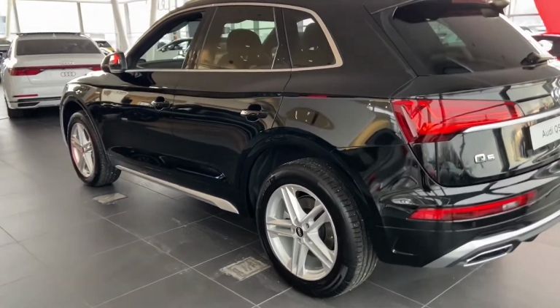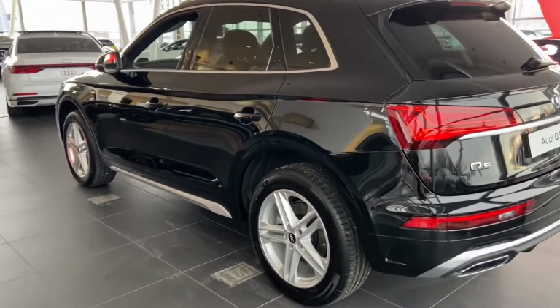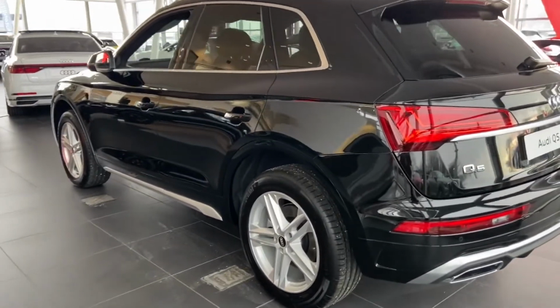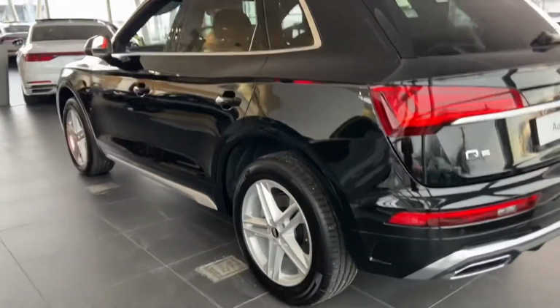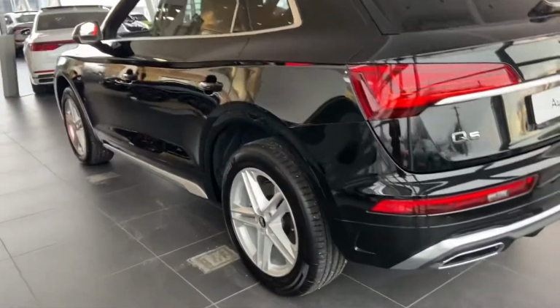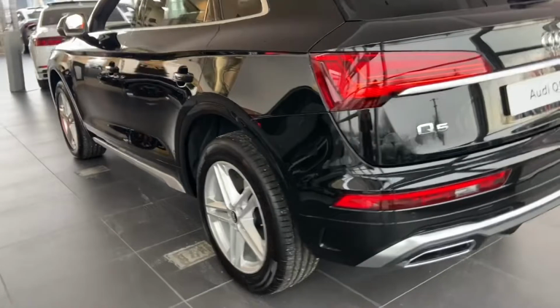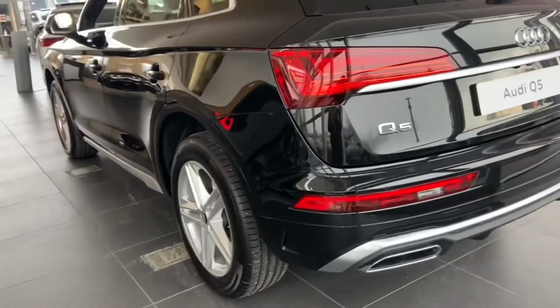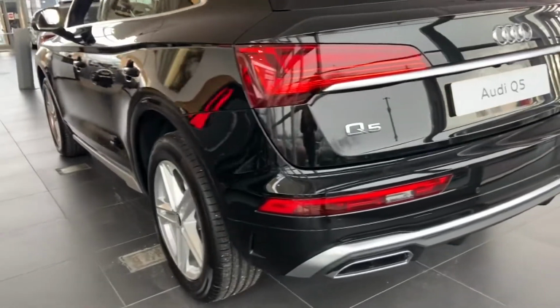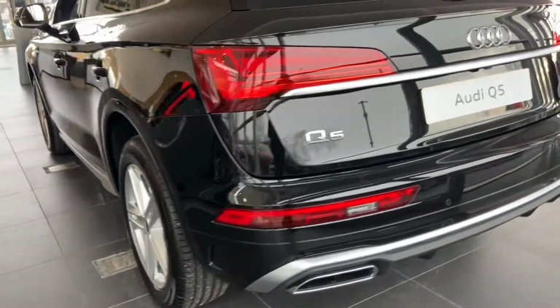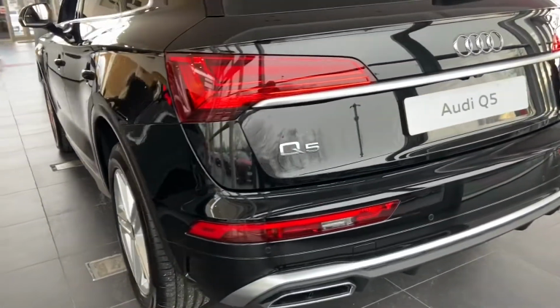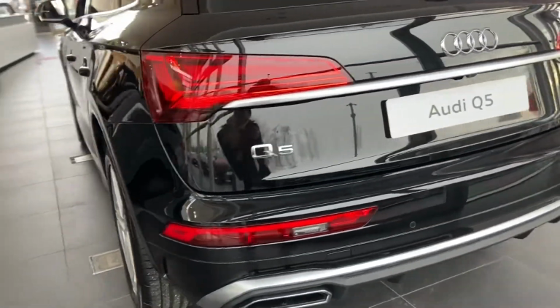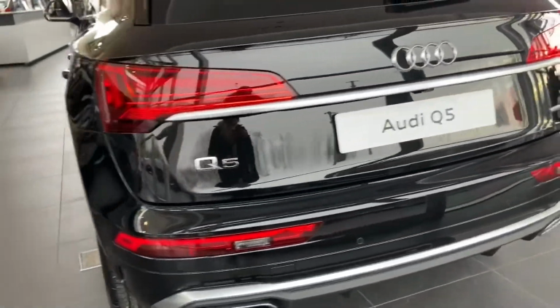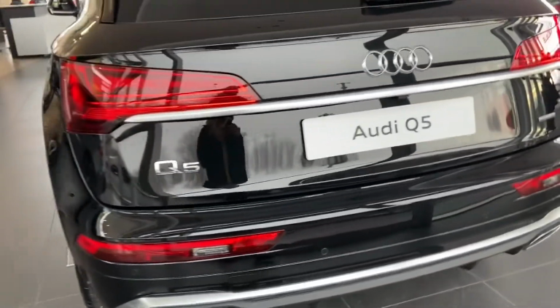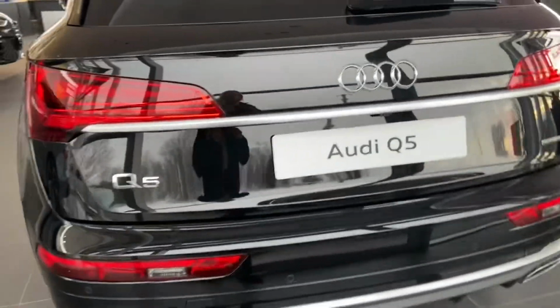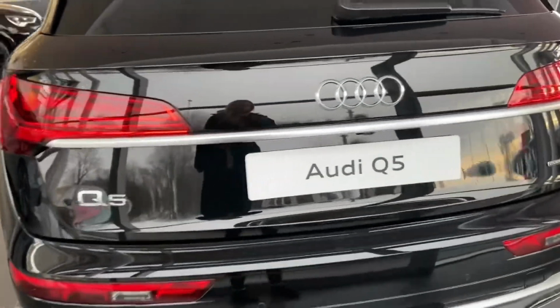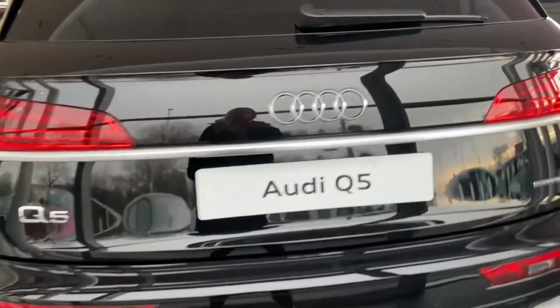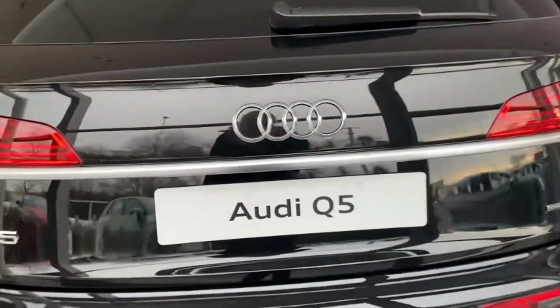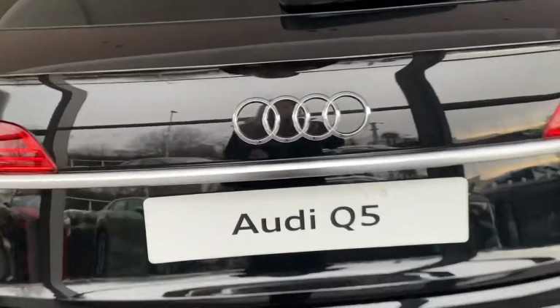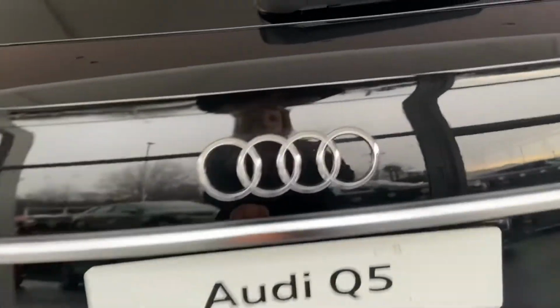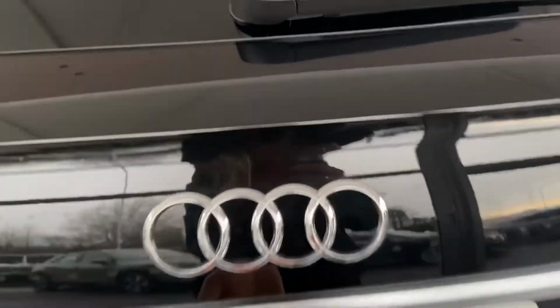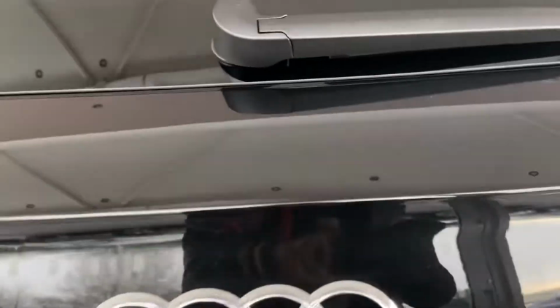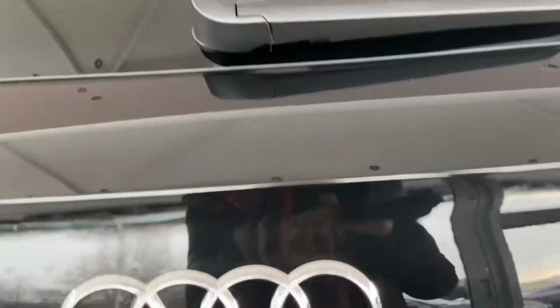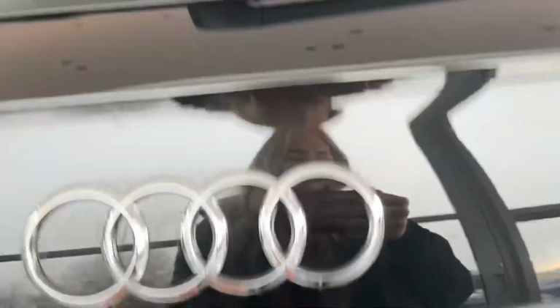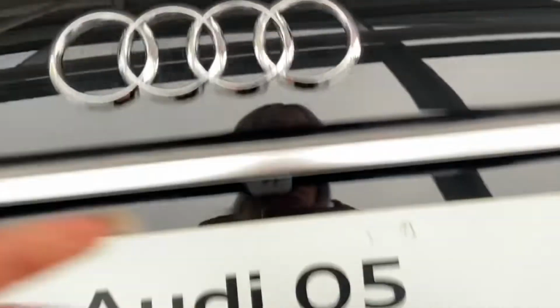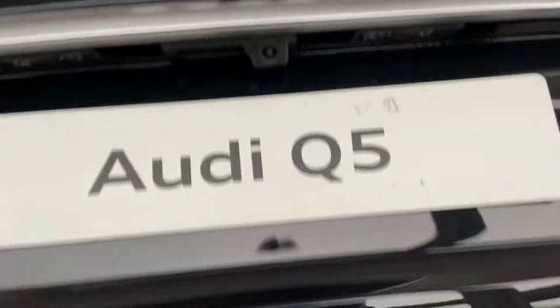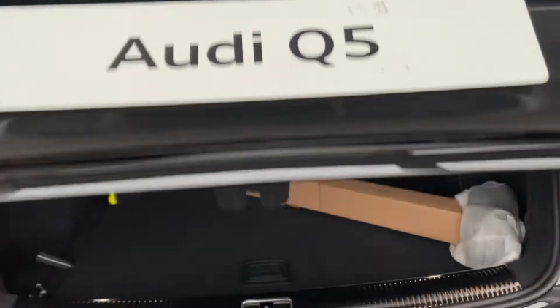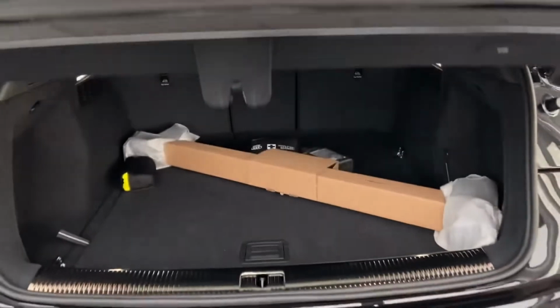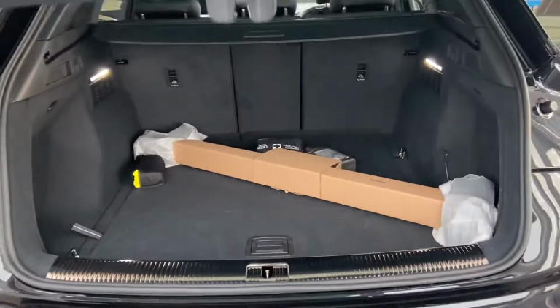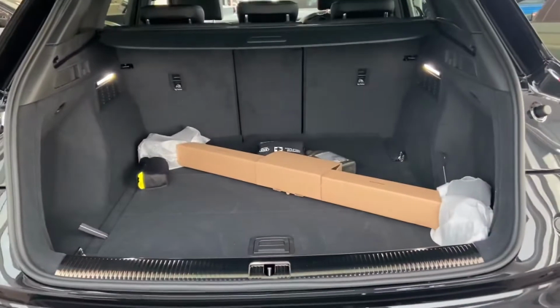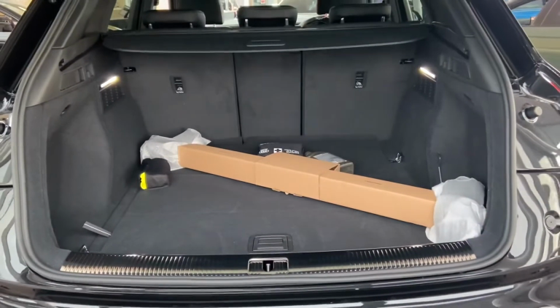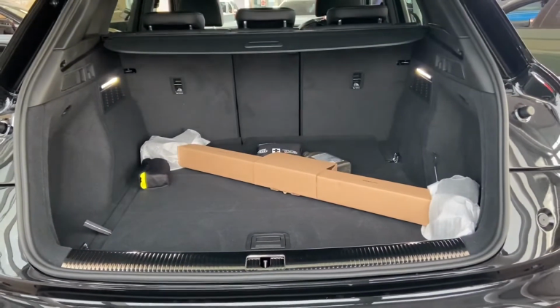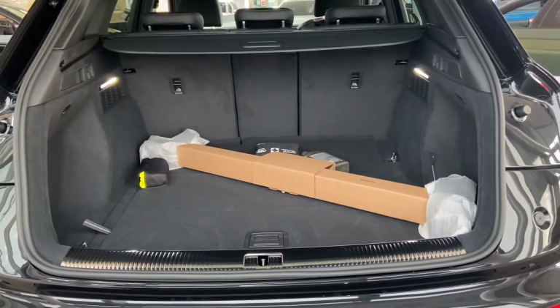With the aluminium roof rails it comes with lots of different features such as Audi pre-sense. In the back we have a really spacious boot space and a power operated tailgate.